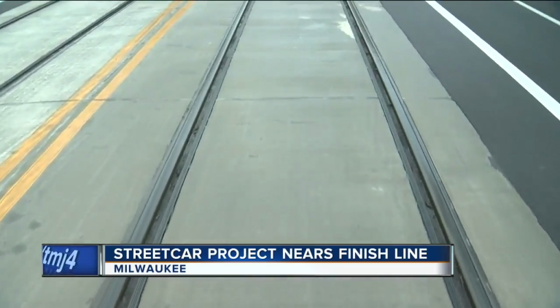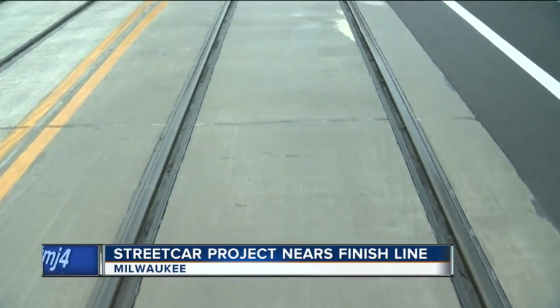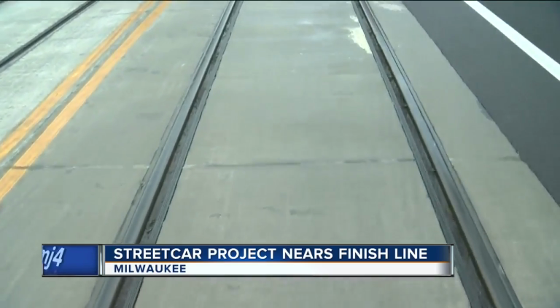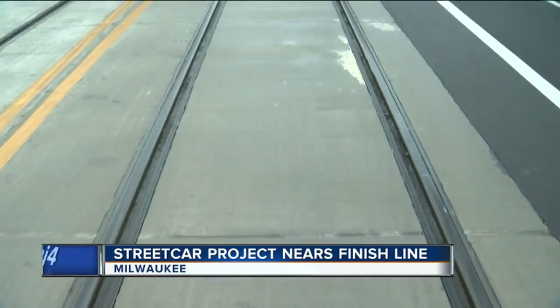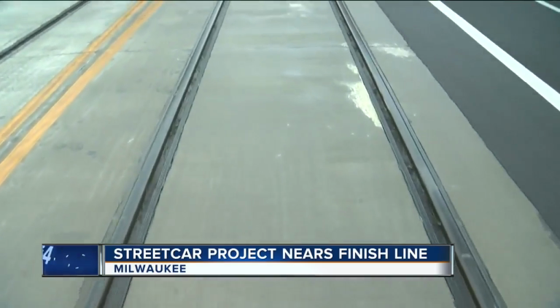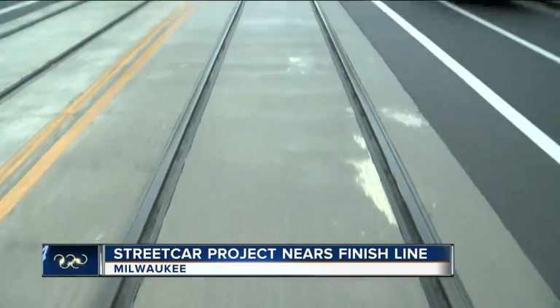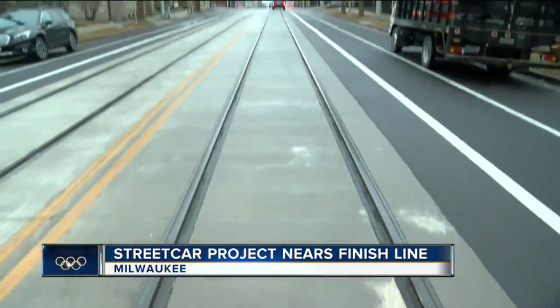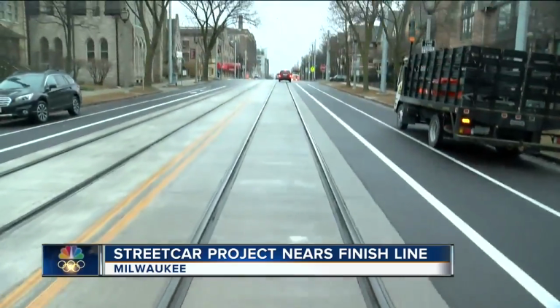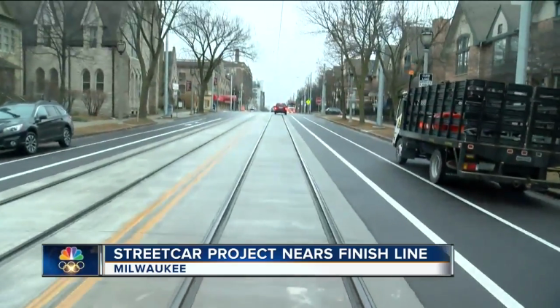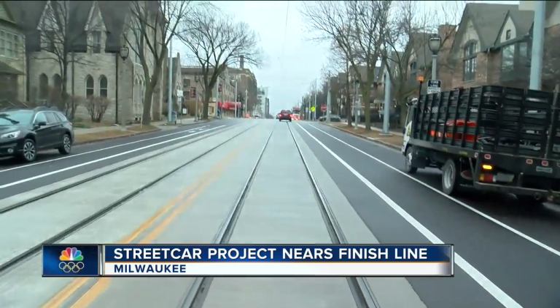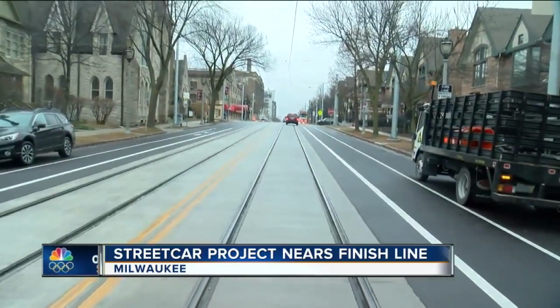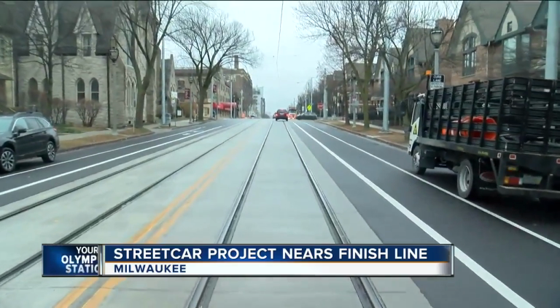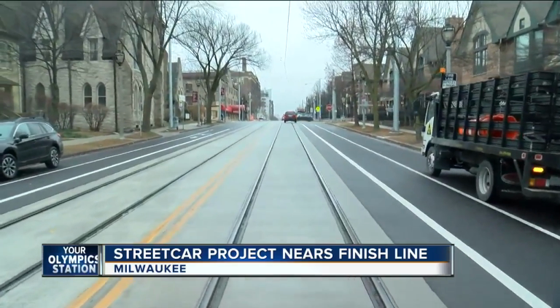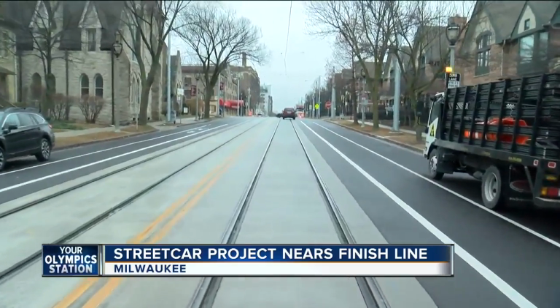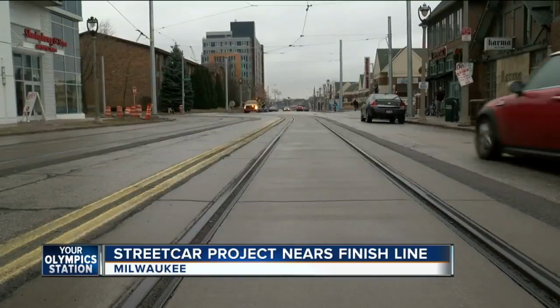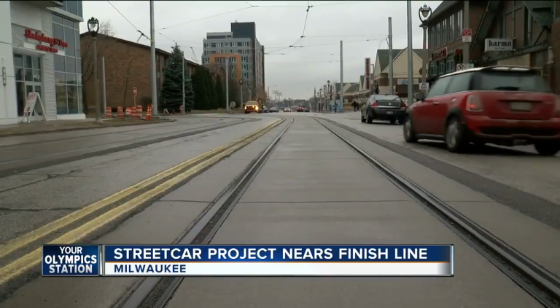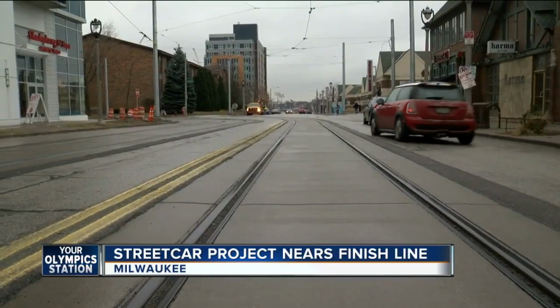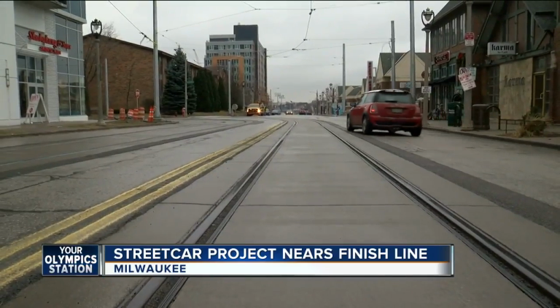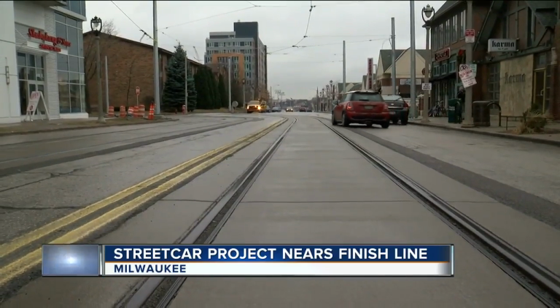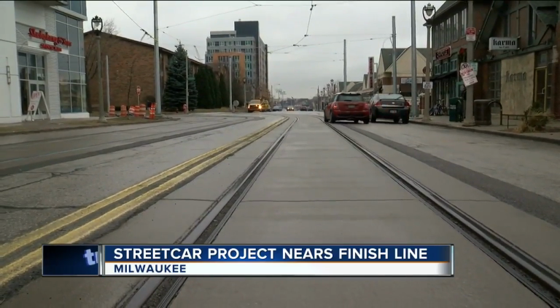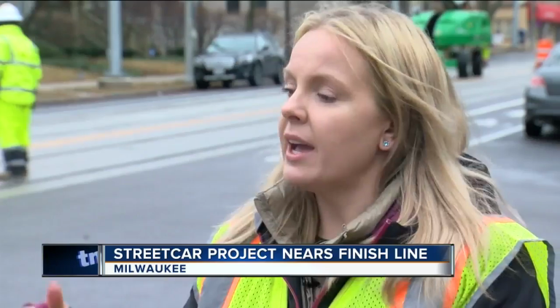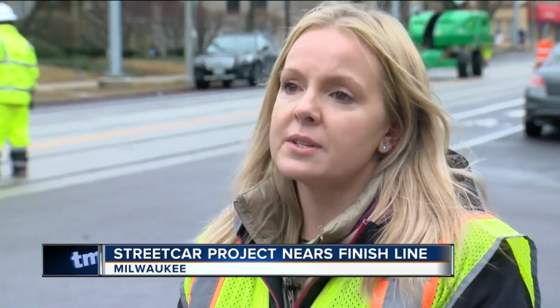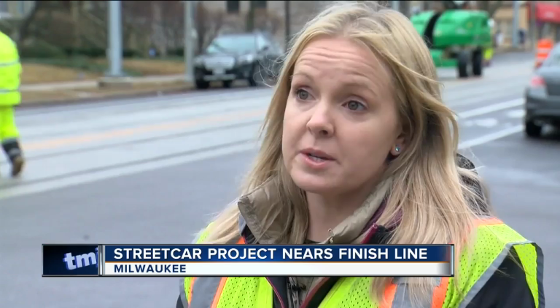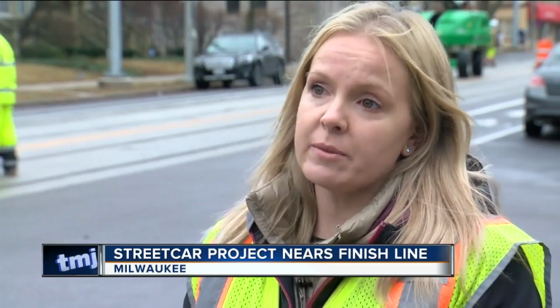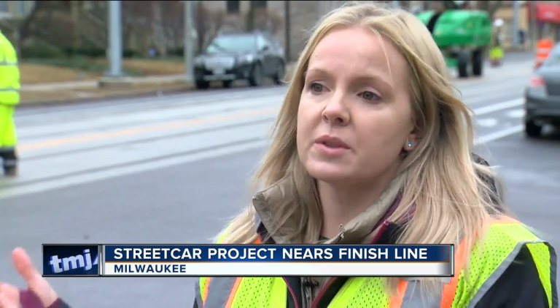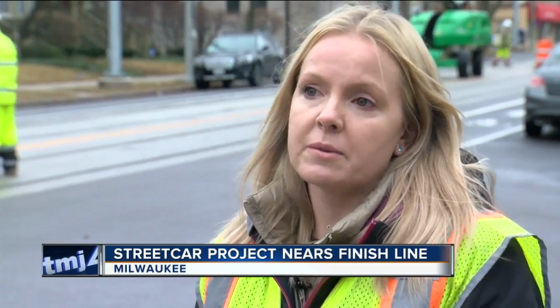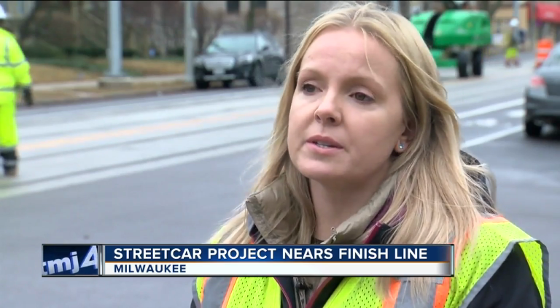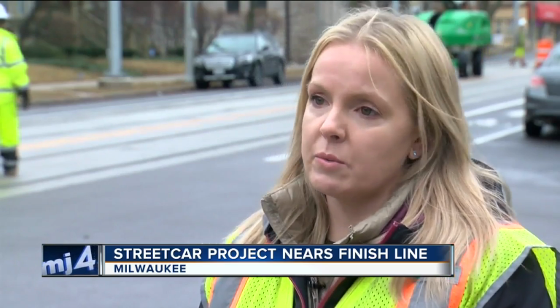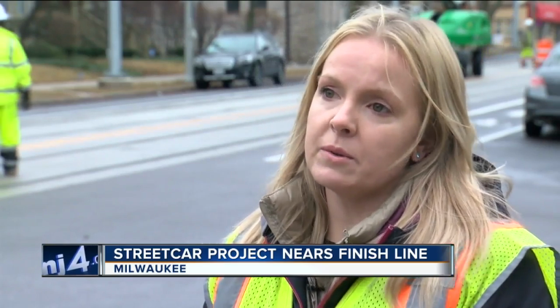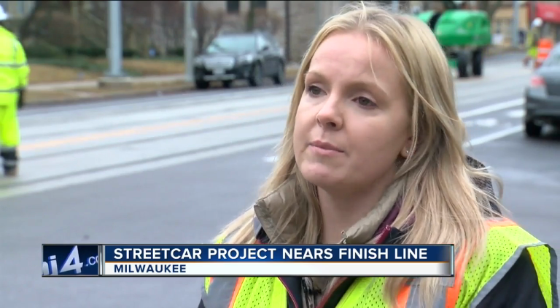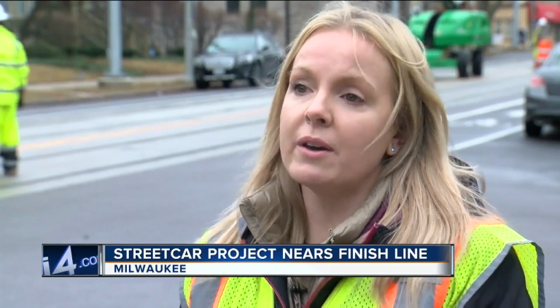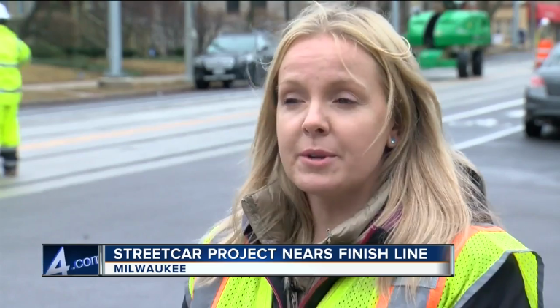On the ground, the track is complete in most places, and many areas have had the streets repaired, smoothed out, and lines painted. Others are a bit rough, but won't be for long. Asphalt is weather-dependent more so than other materials, so it will be held off until spring.